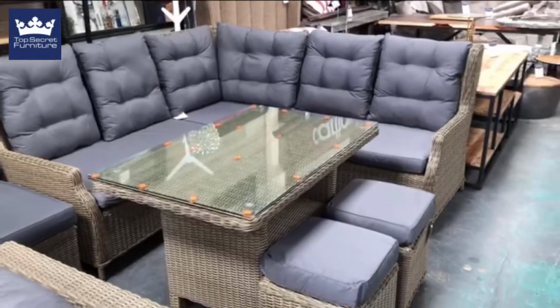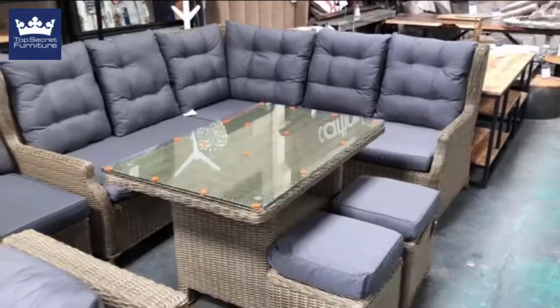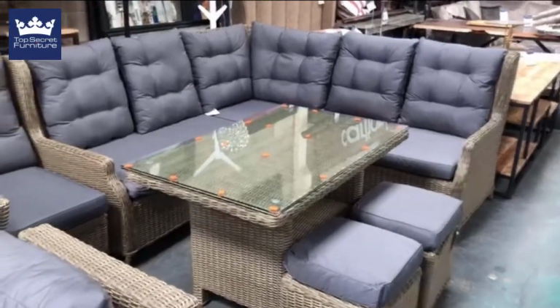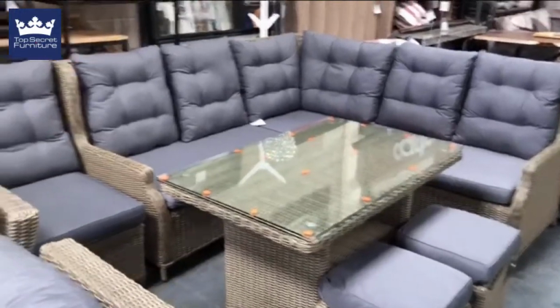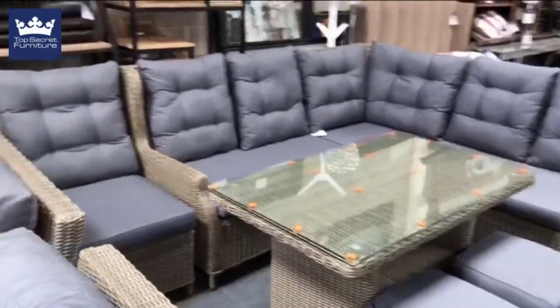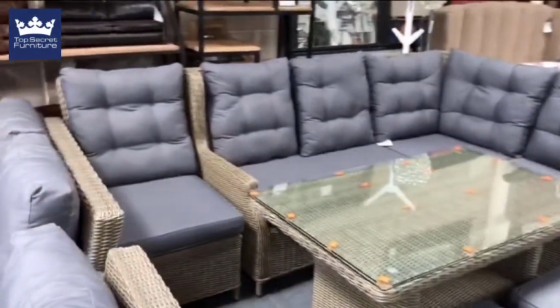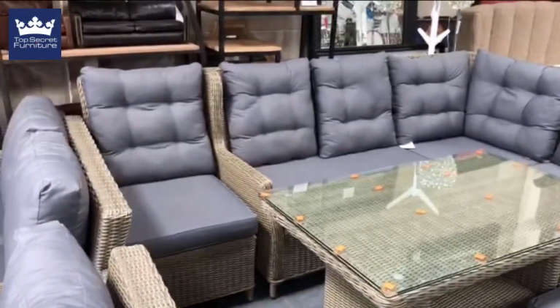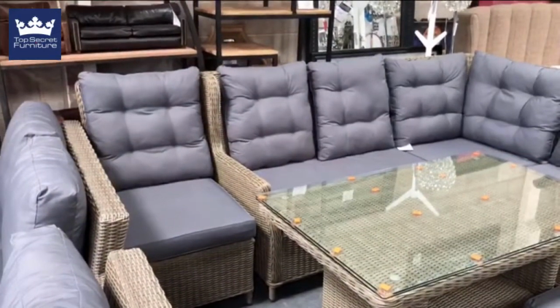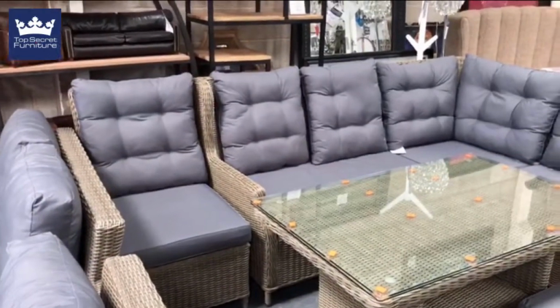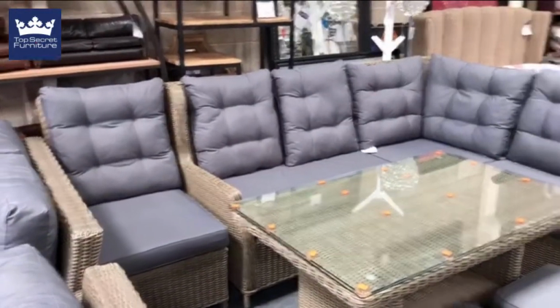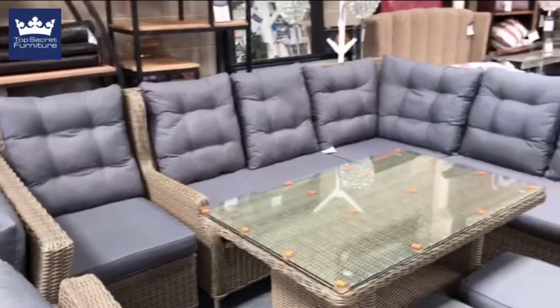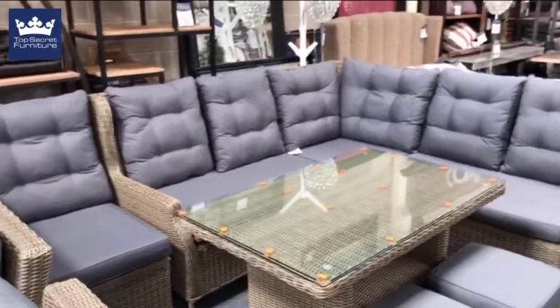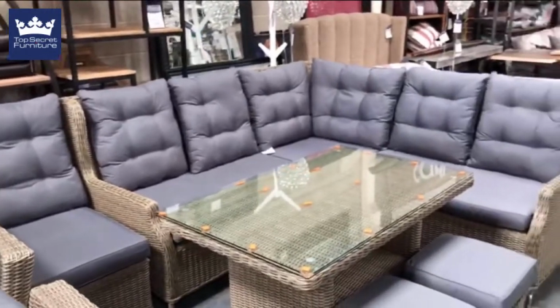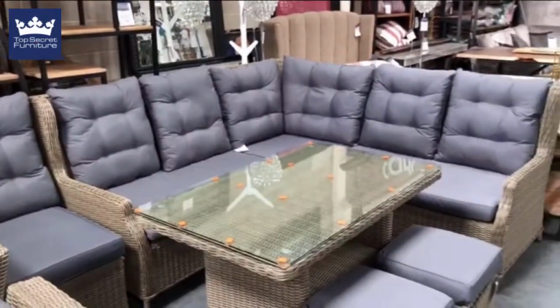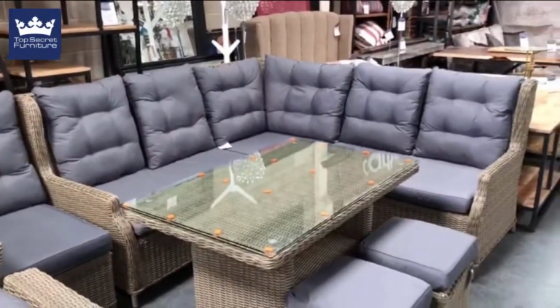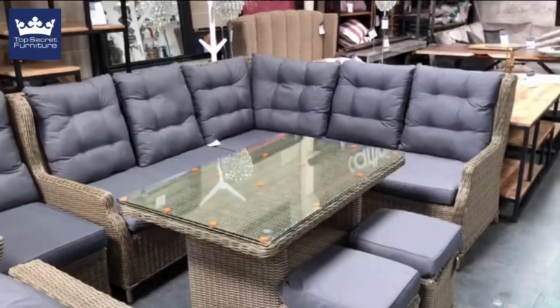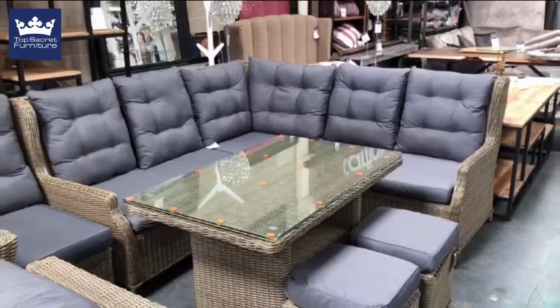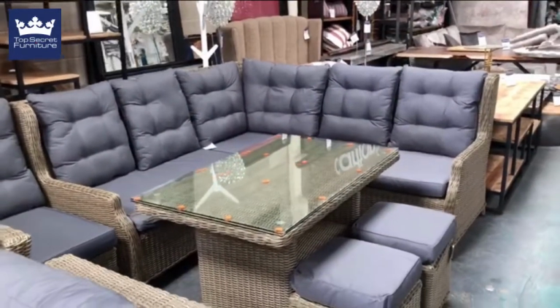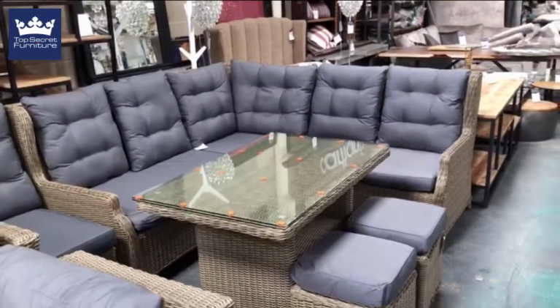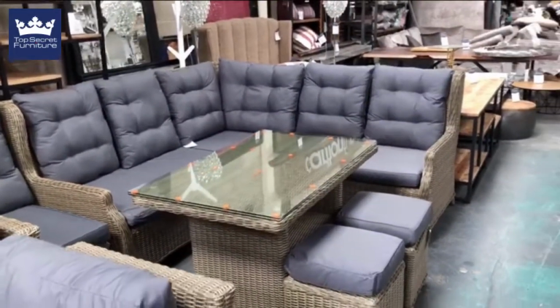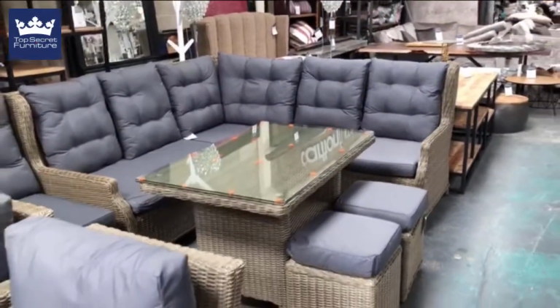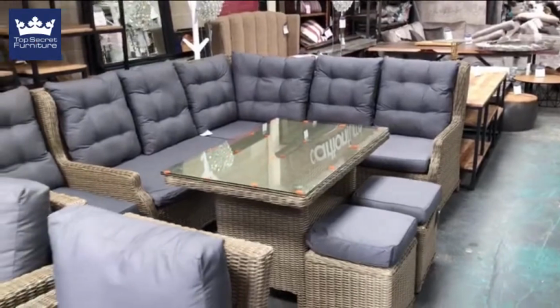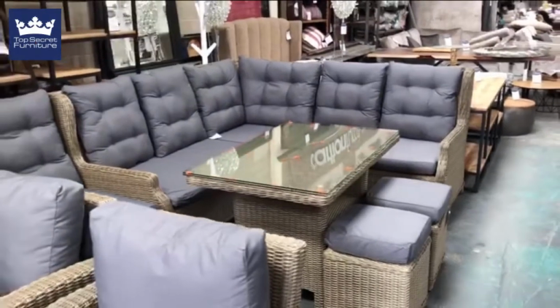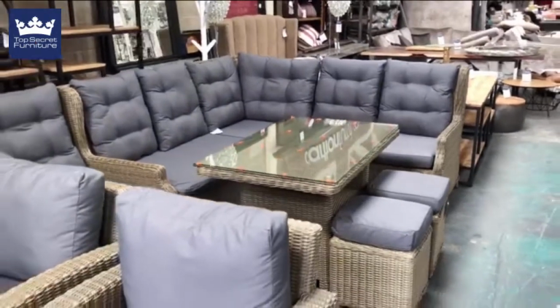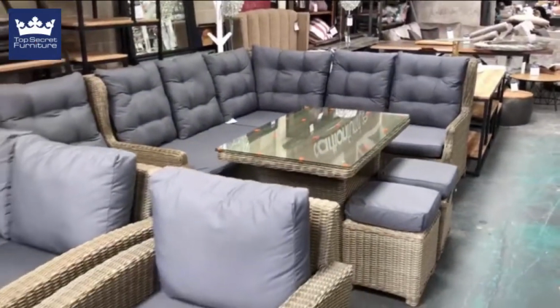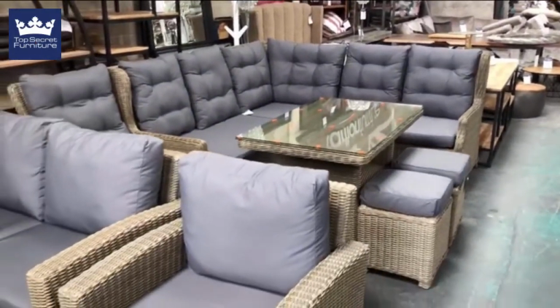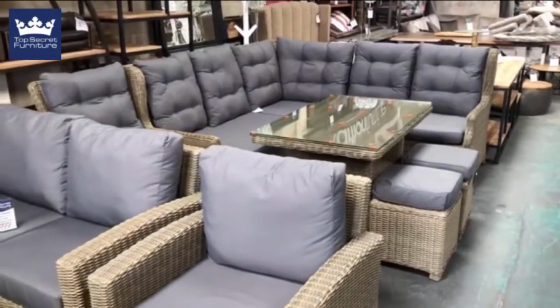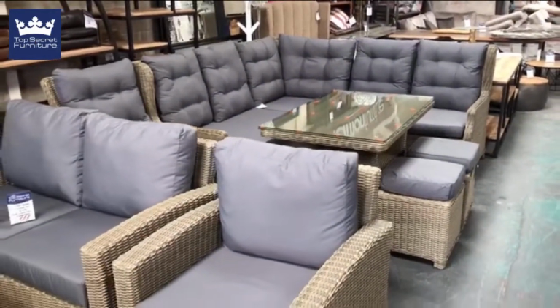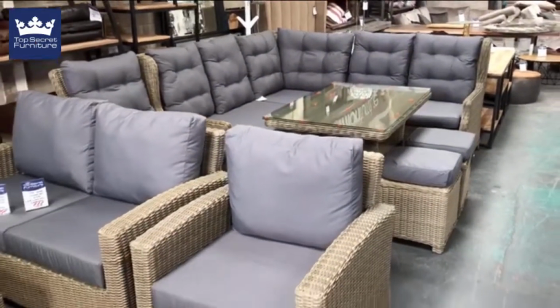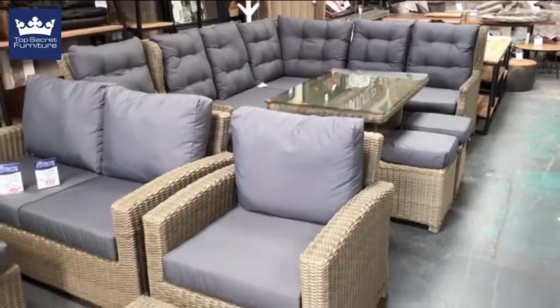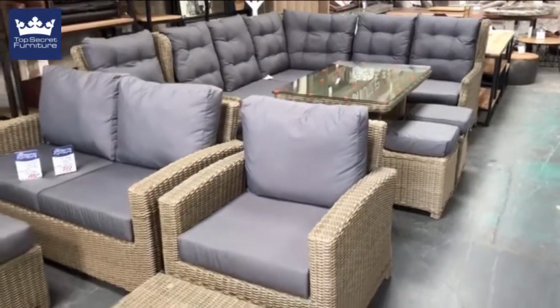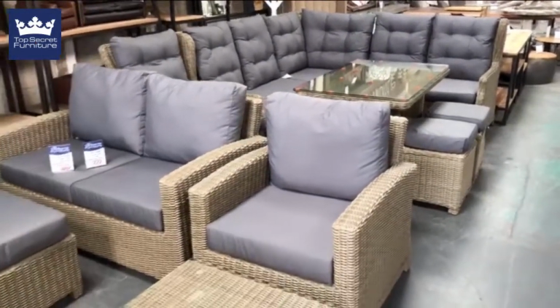This has got the option to add an inset, just on the left of the screen. You can add that to either corner and it just makes it that little bit bigger. You've obviously got the high back and it is very comfortable. Now we'll move on to the Claire set, which is an armchair.